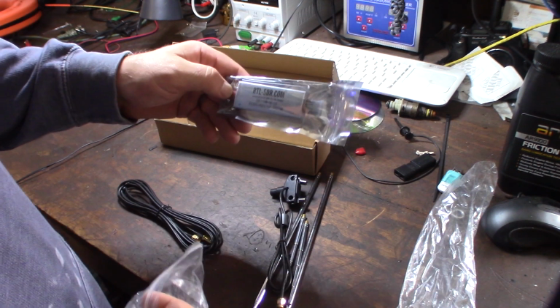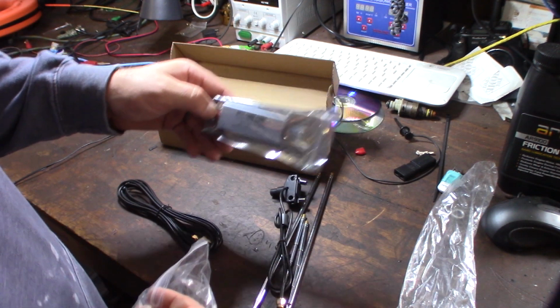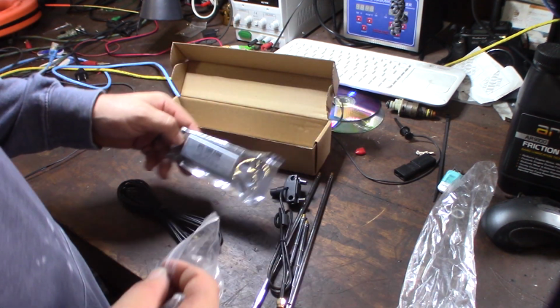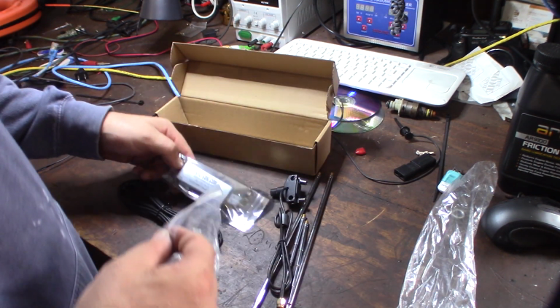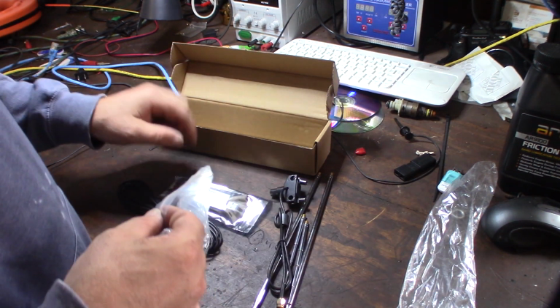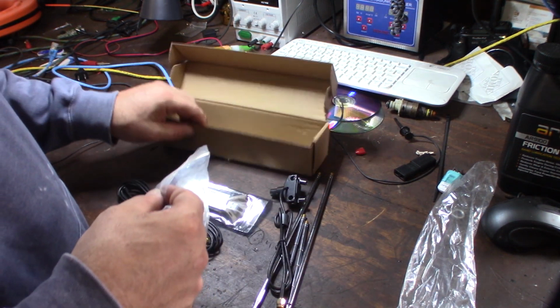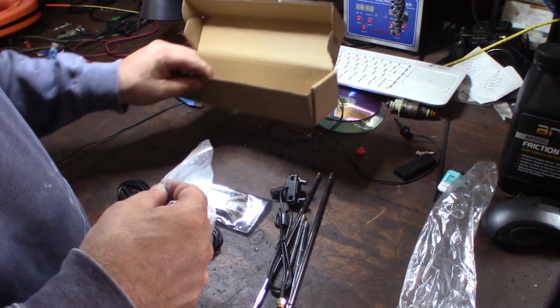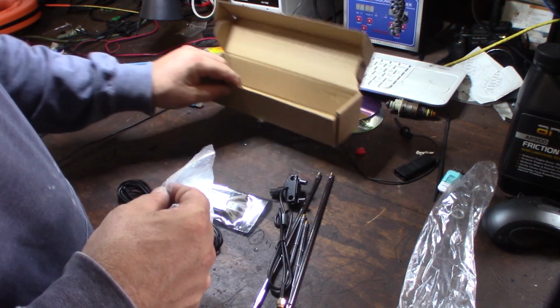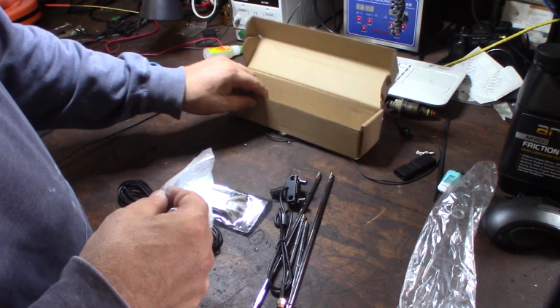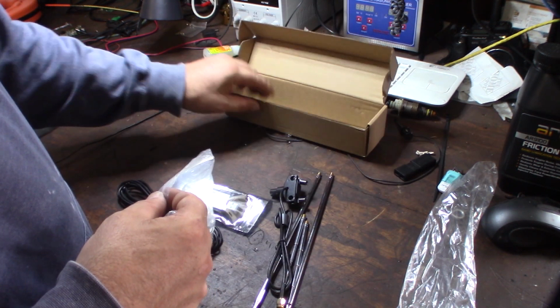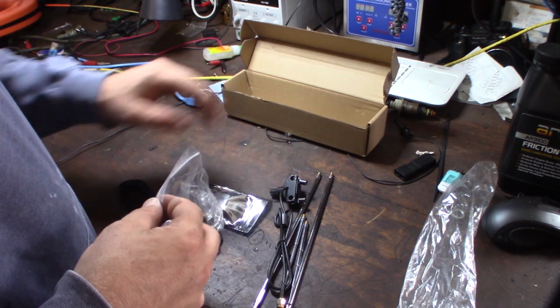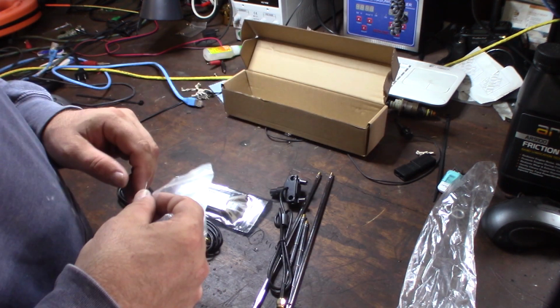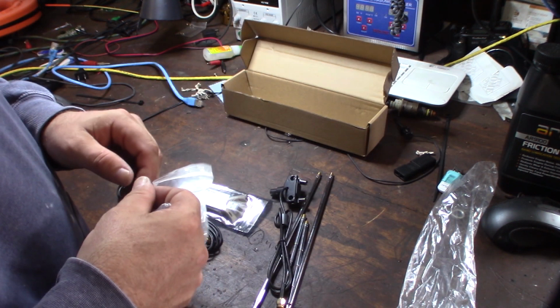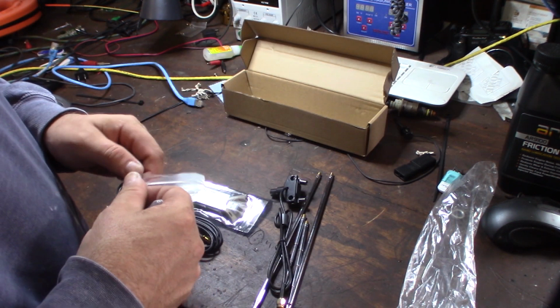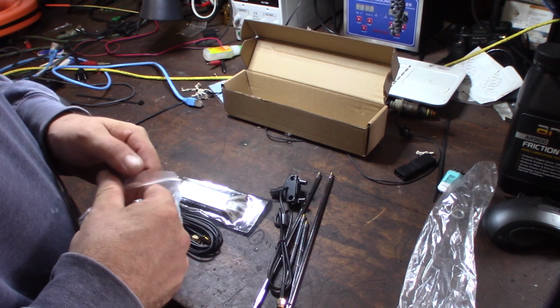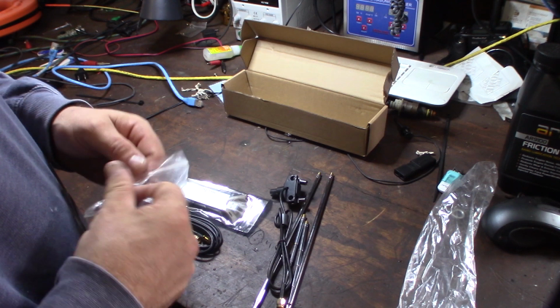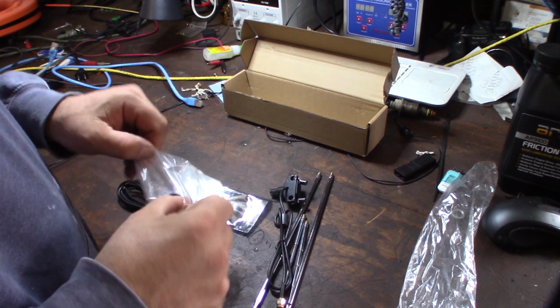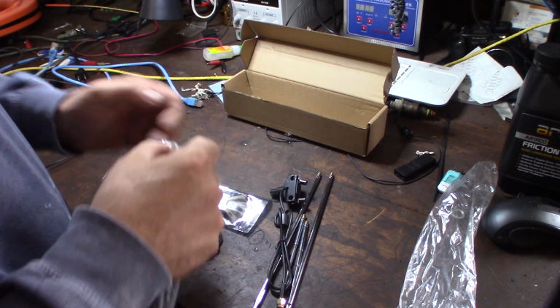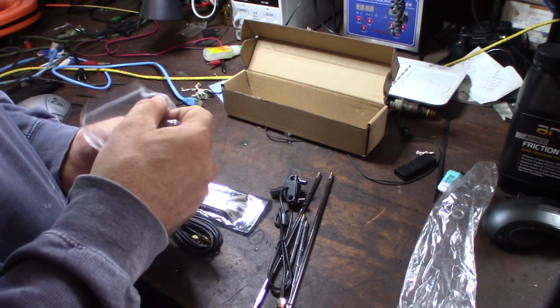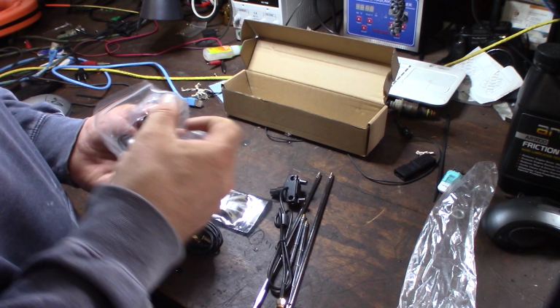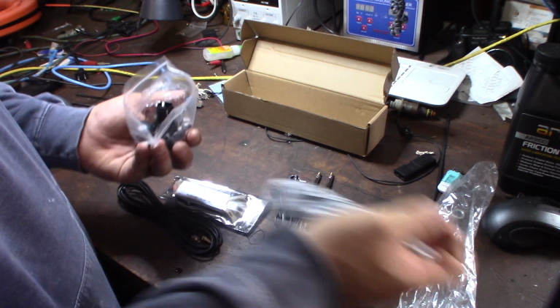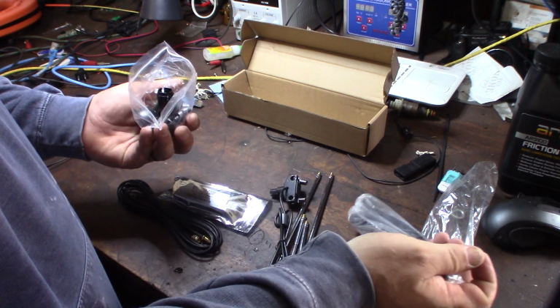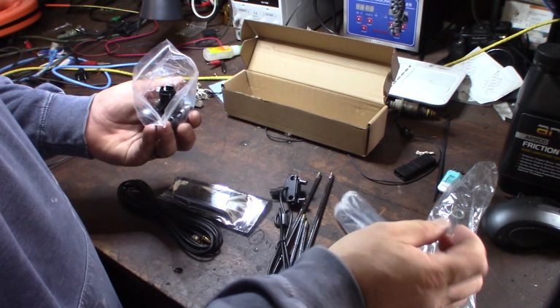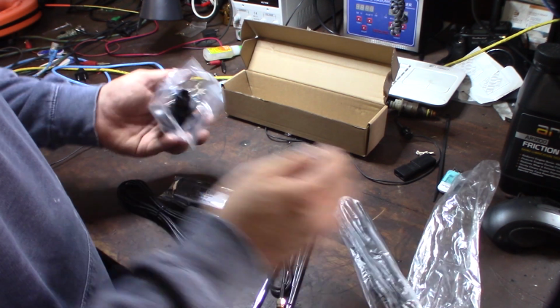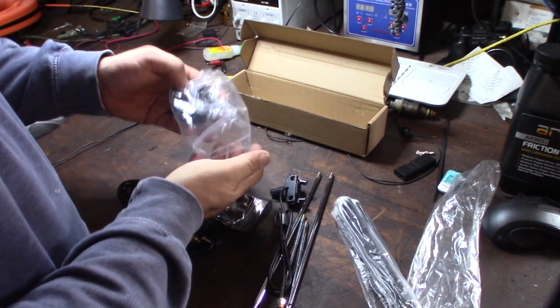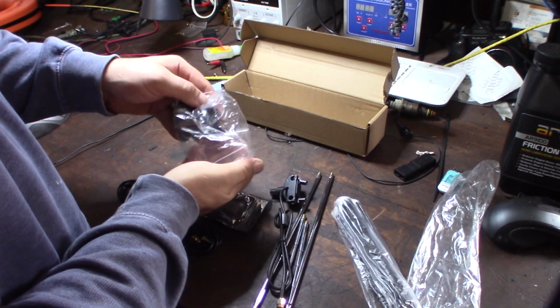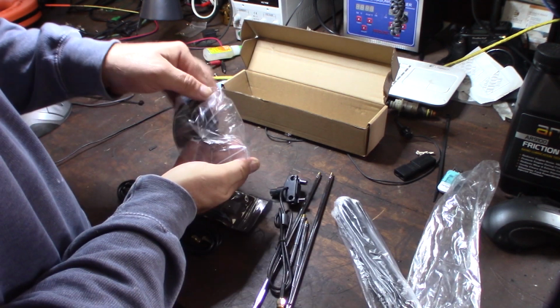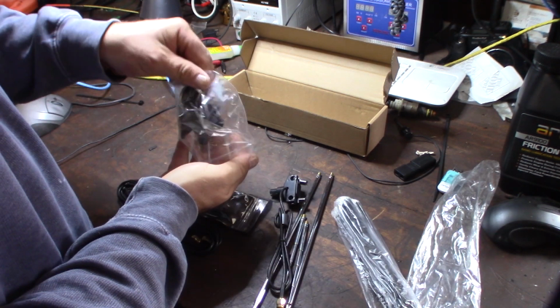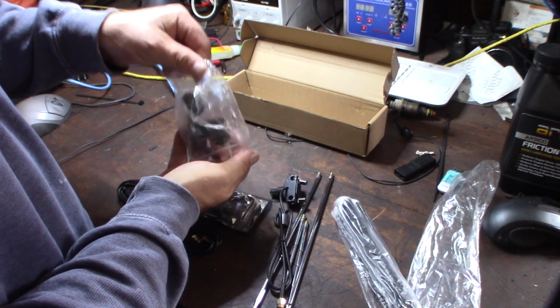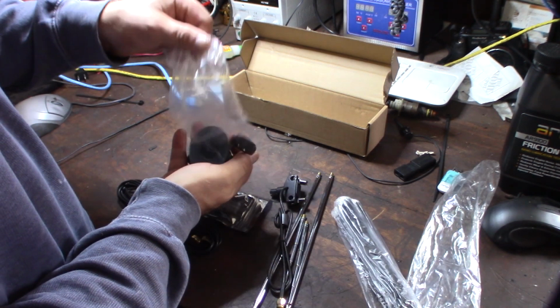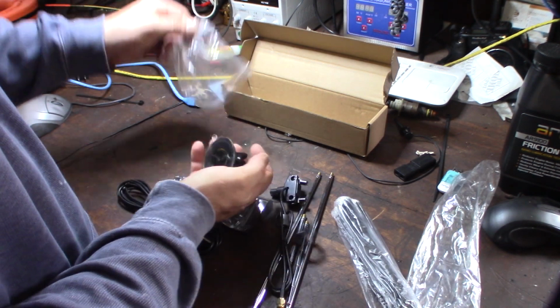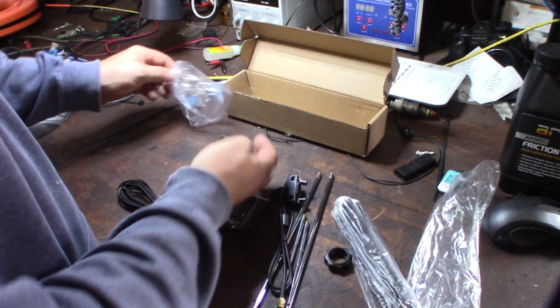One thing that sucks is I can't really test Wi-Fi with this, because this thing can only go up to 2.4 gigahertz or 5 gigahertz is out of range. I know there's software on my laptop for that, but let me show you some of the cool stuff that came with it.